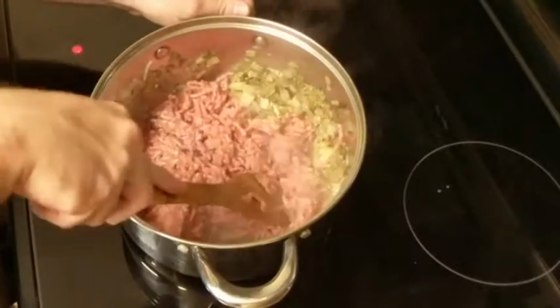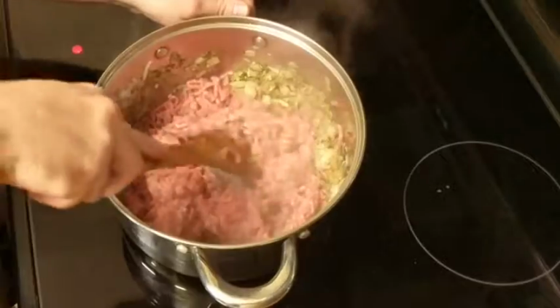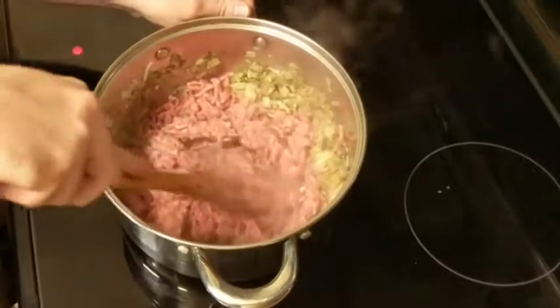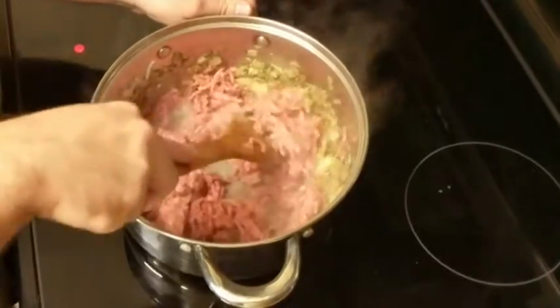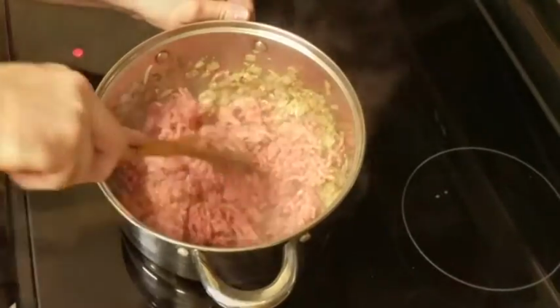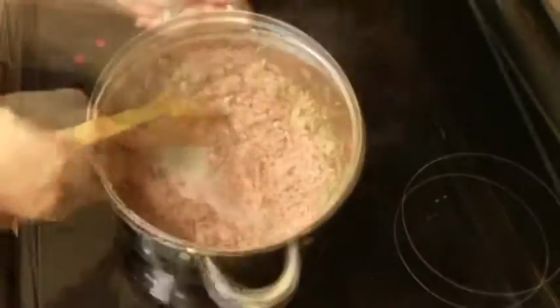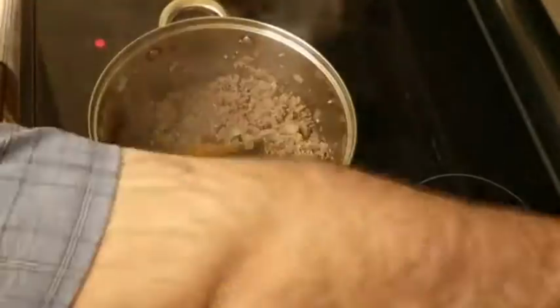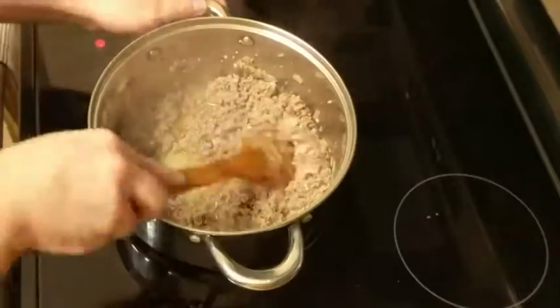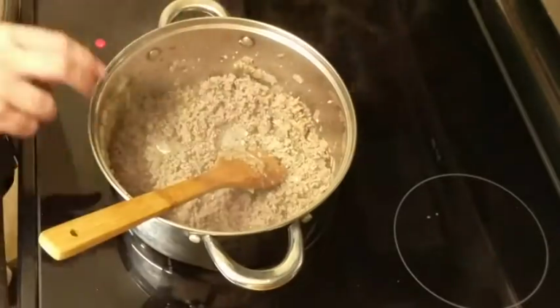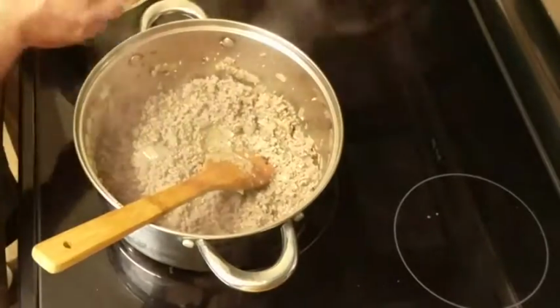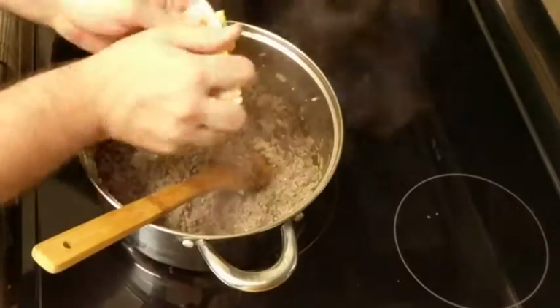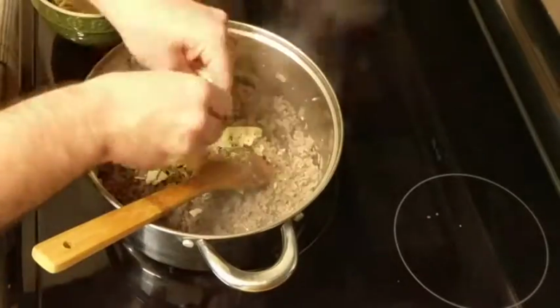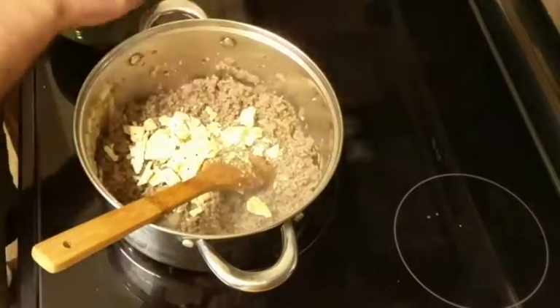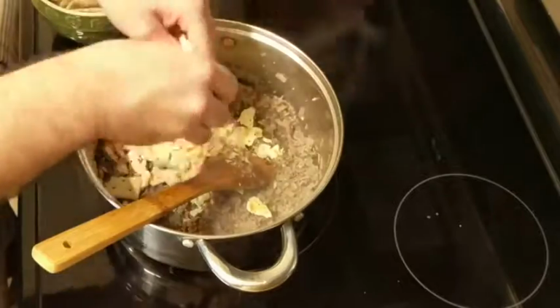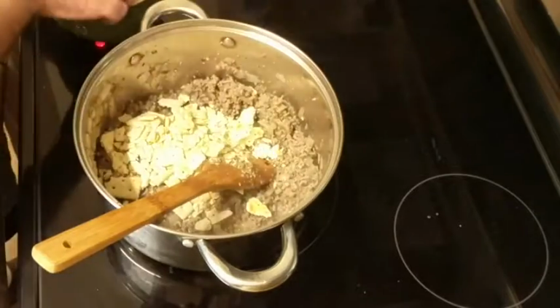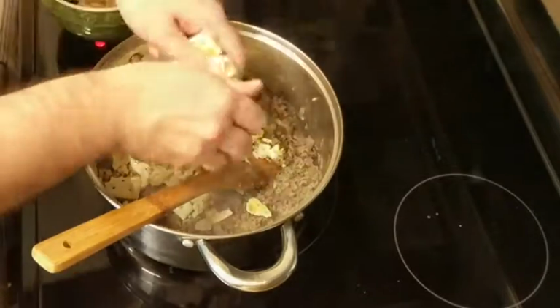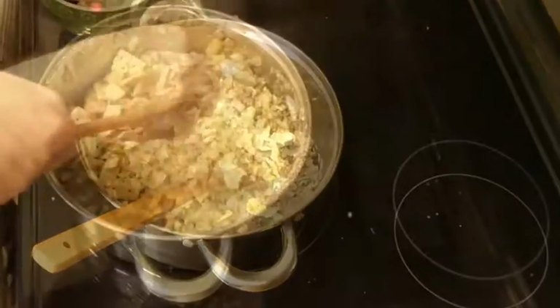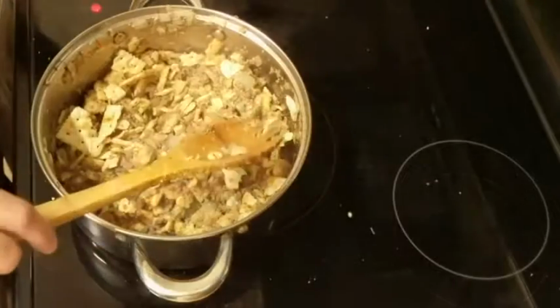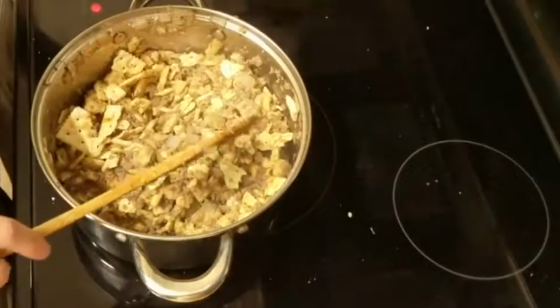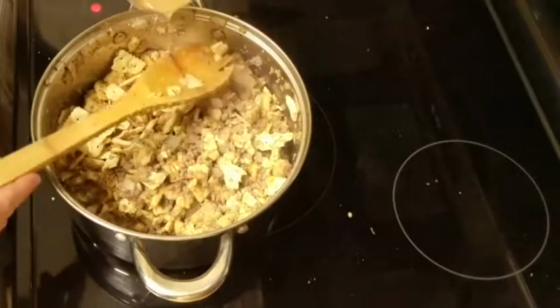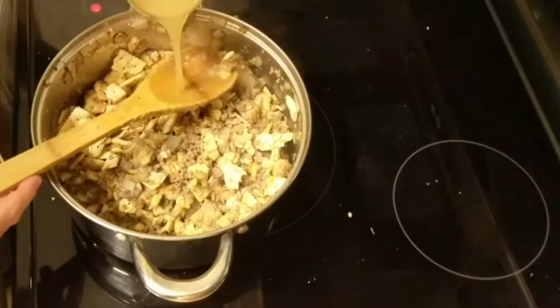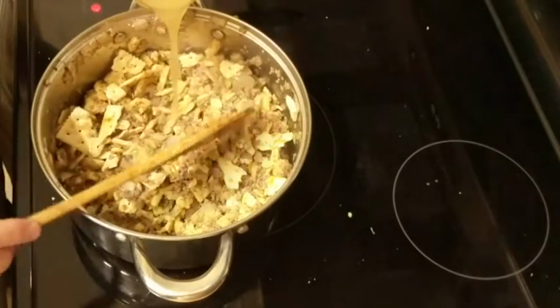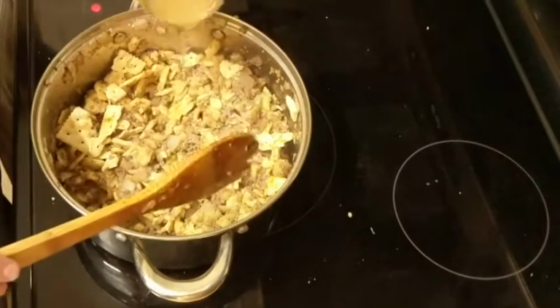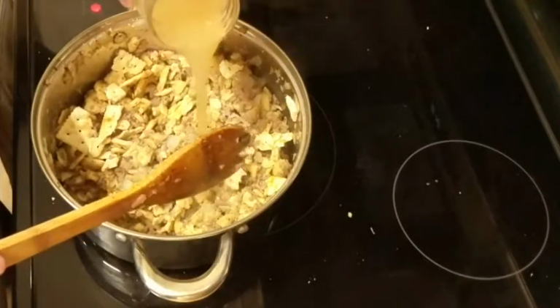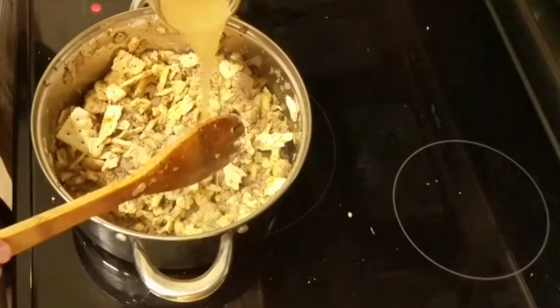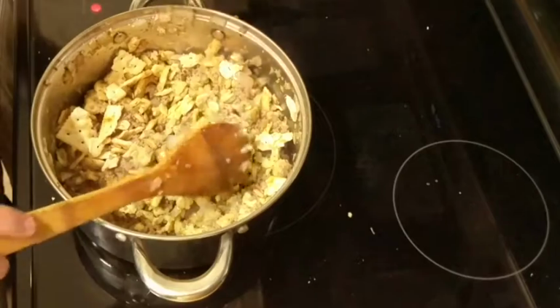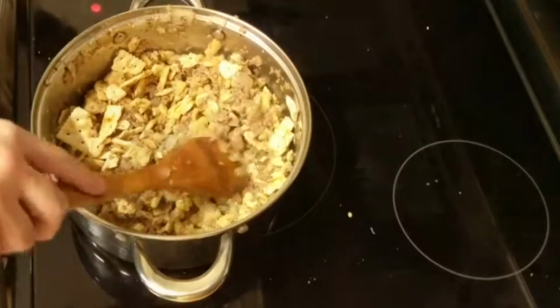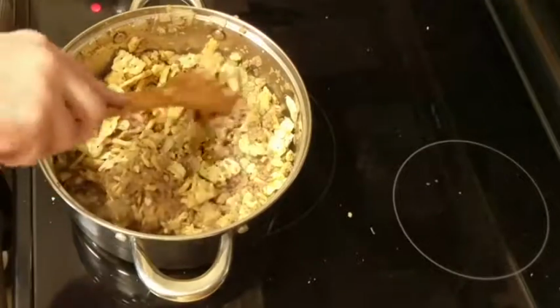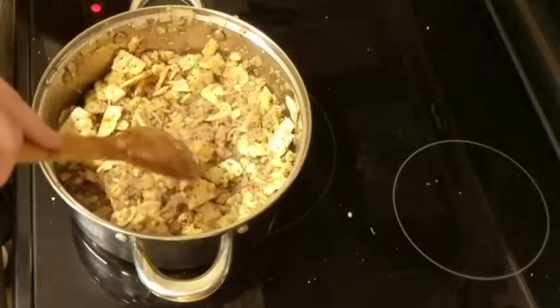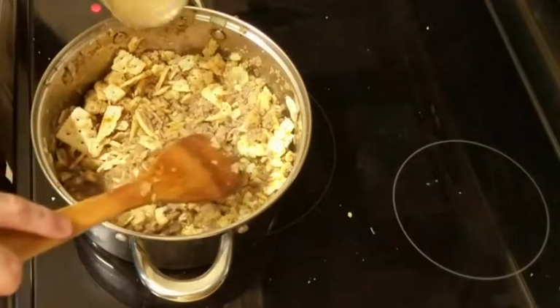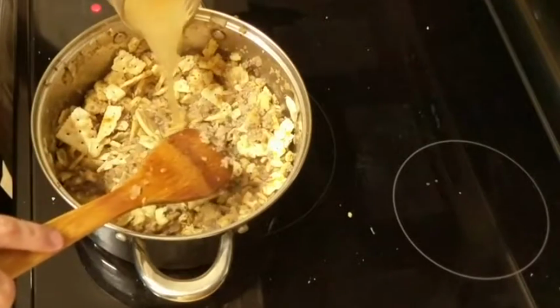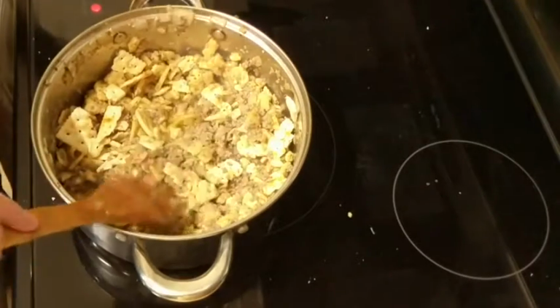Next we're gonna crumble about one and a half to two sleeves of crackers. You can use any crackers that you like for this and I'm also gonna add about a third to a half a cup of chicken broth and combine this until all of our crackers are slightly moist.